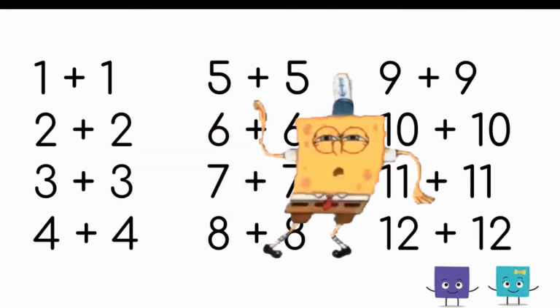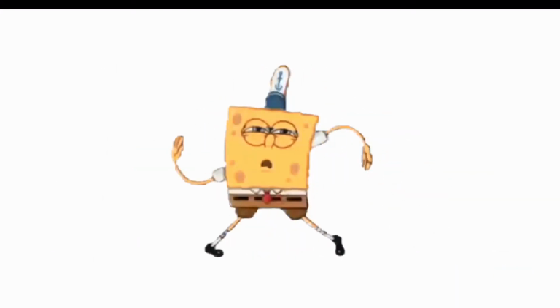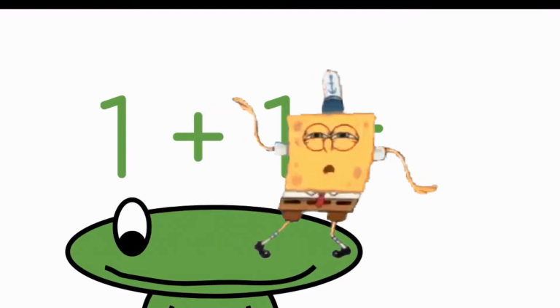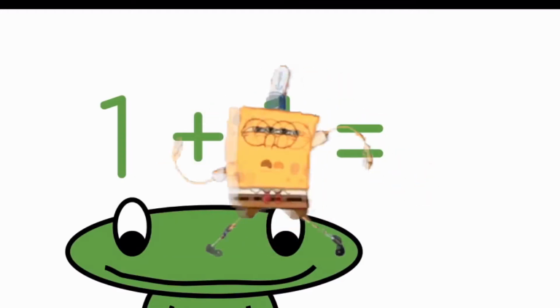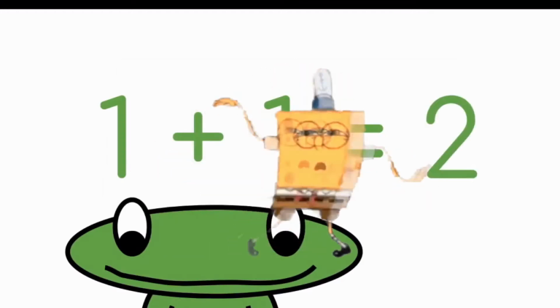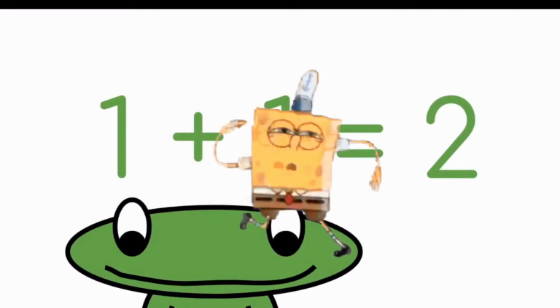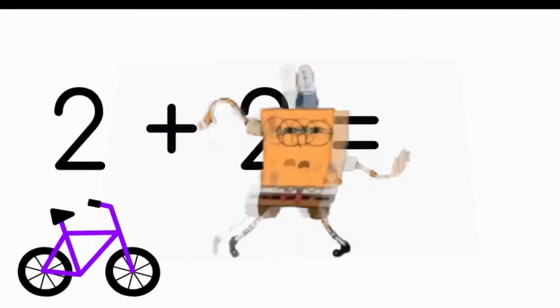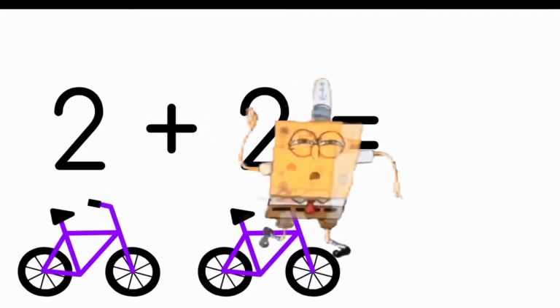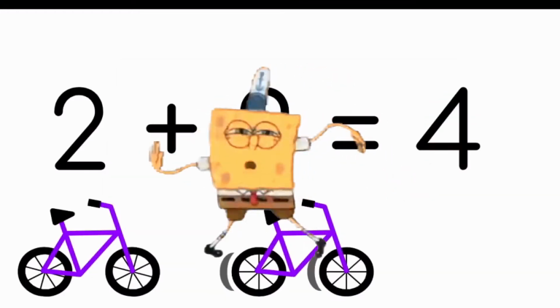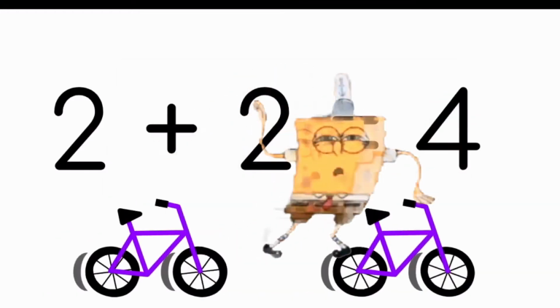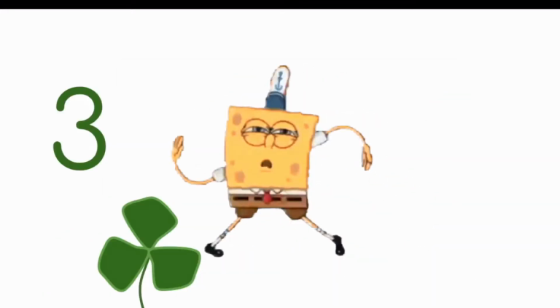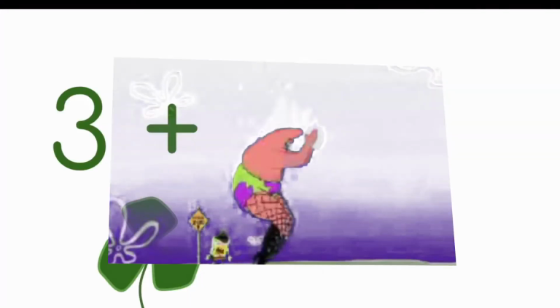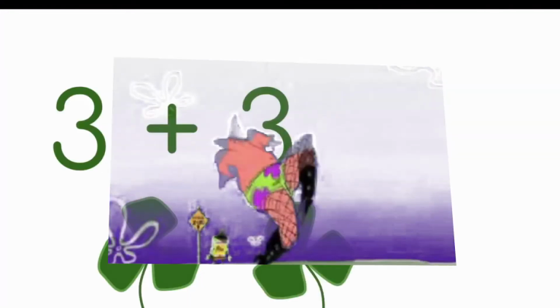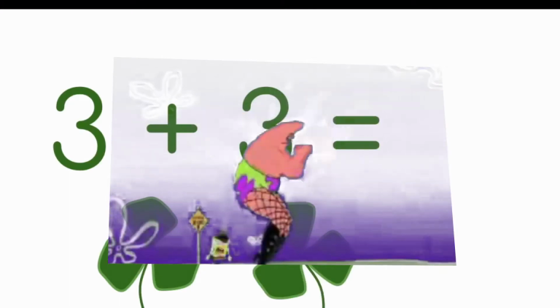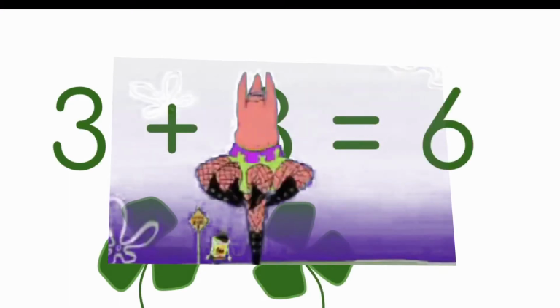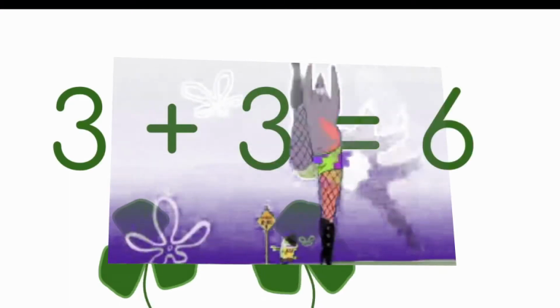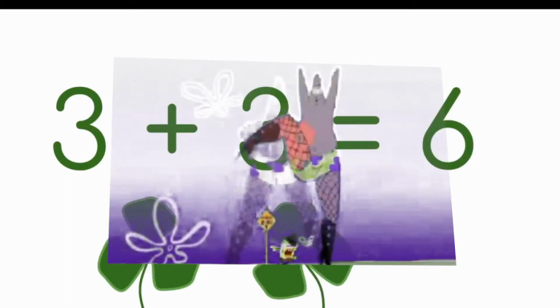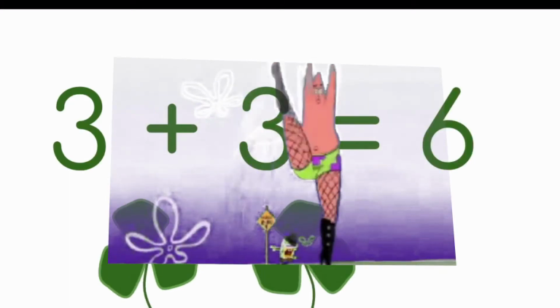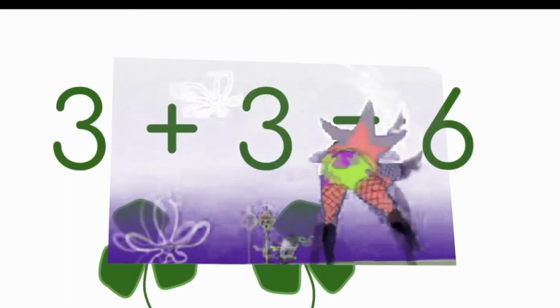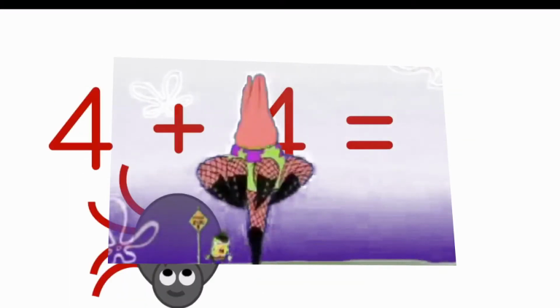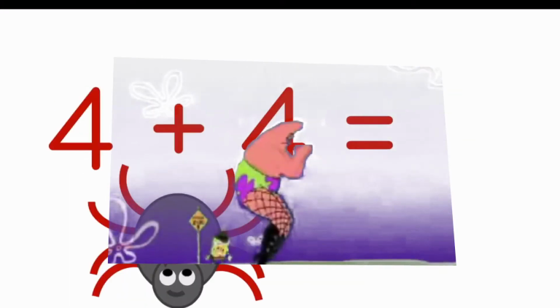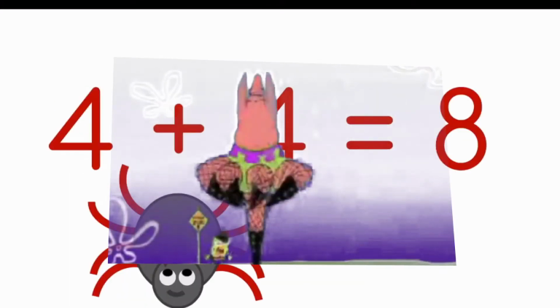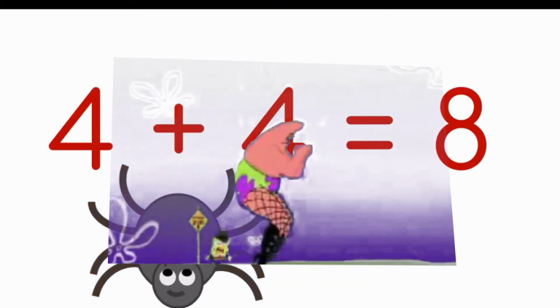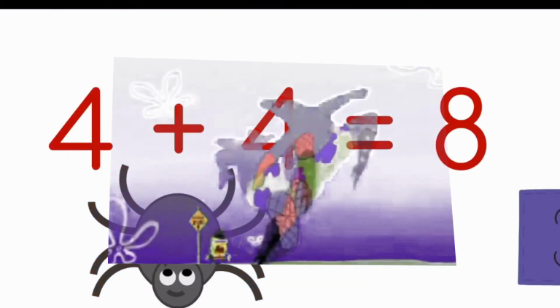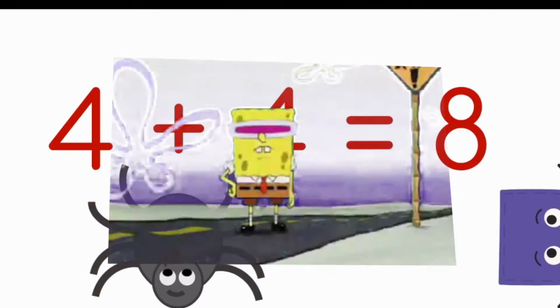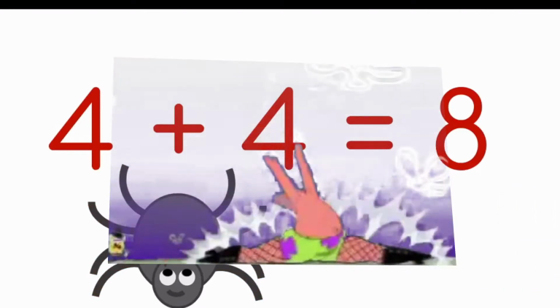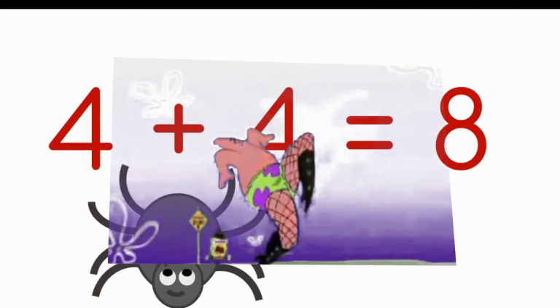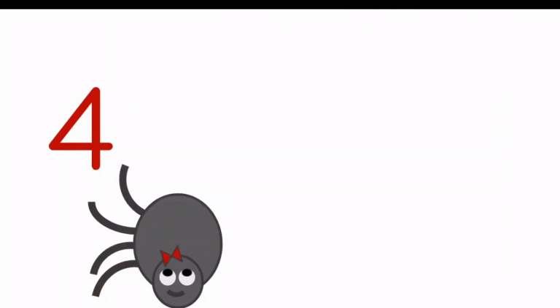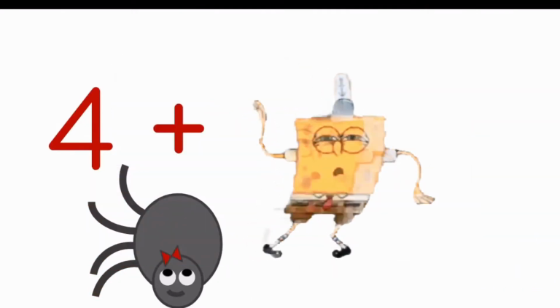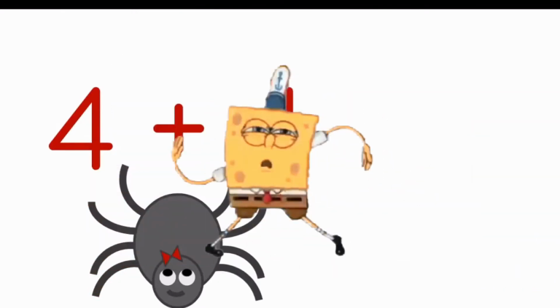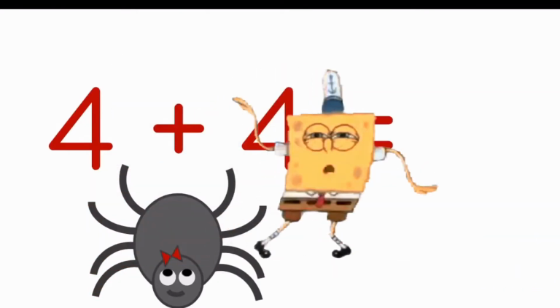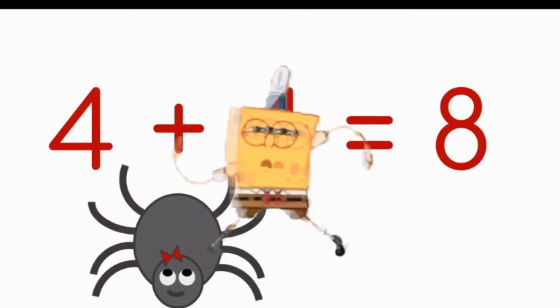1 plus 1 is 2. 2 plus 2 is 4. 3 plus 3 is 6. 4 plus 4 is 8. Time to concentrate — 4 plus 4 is 8.